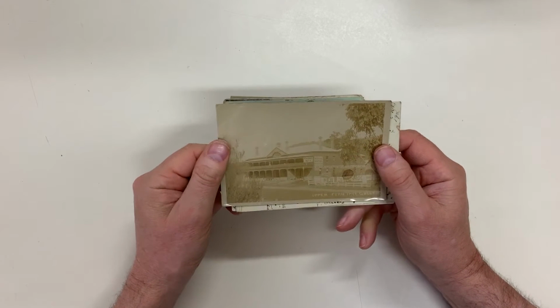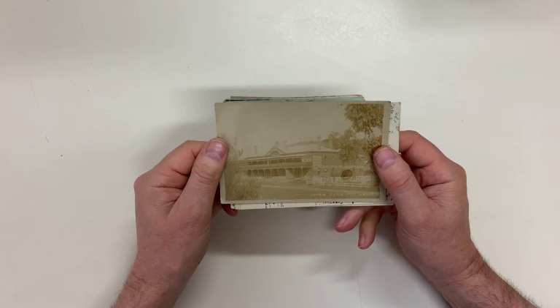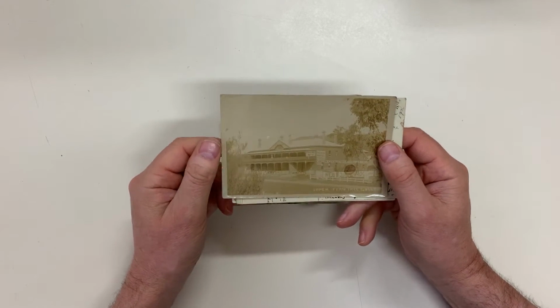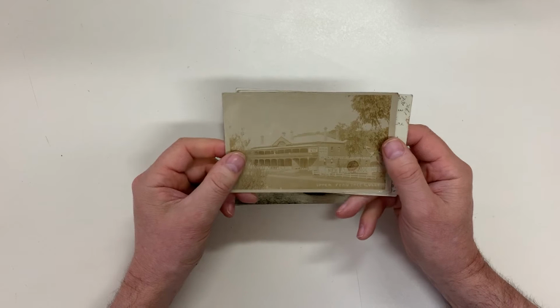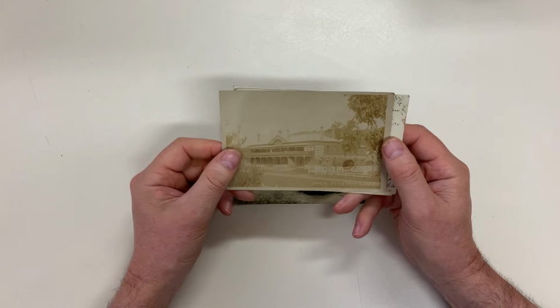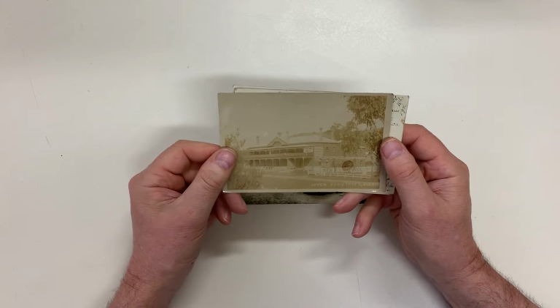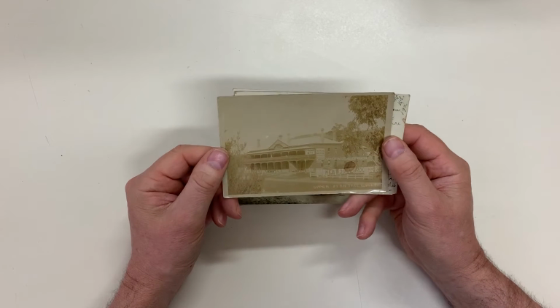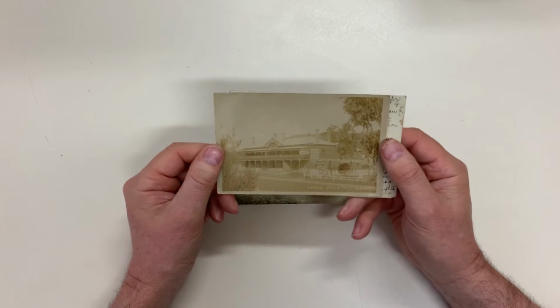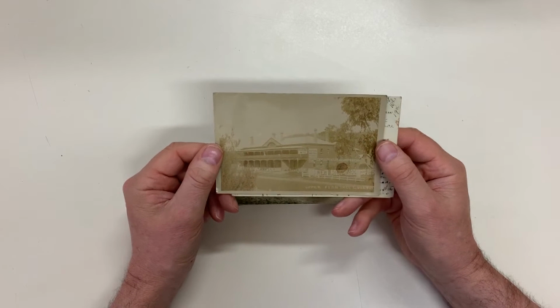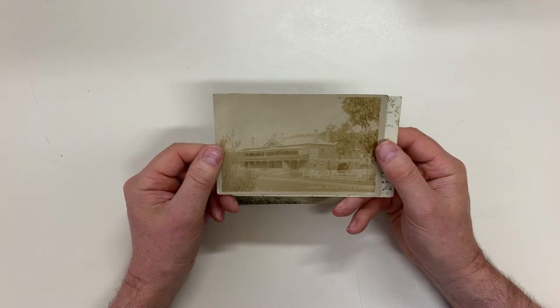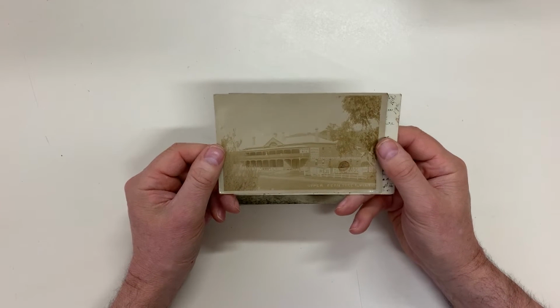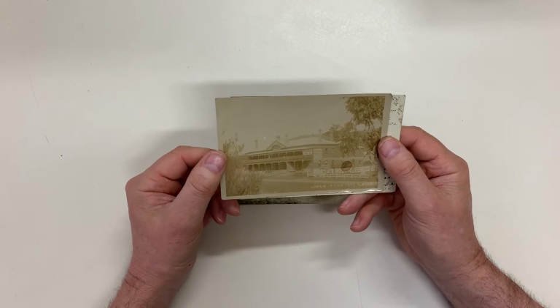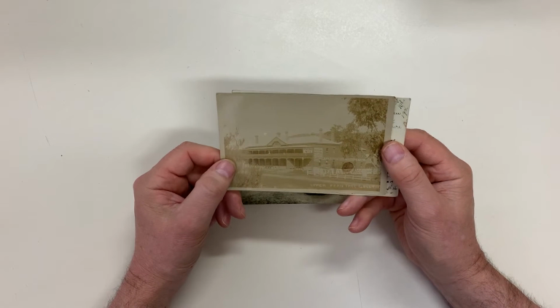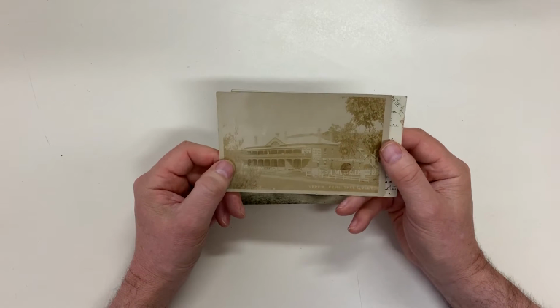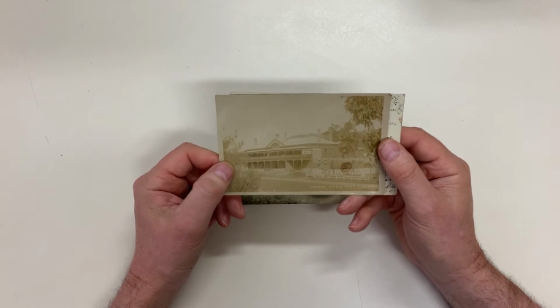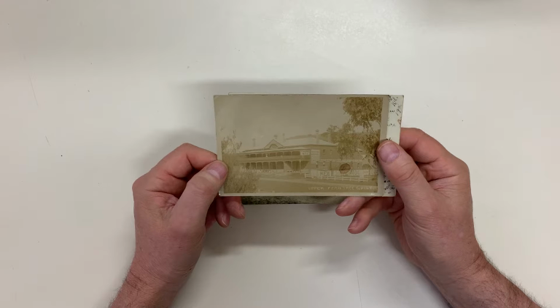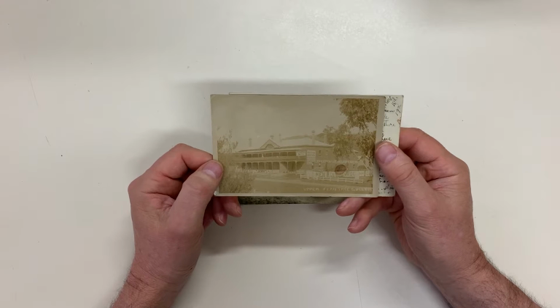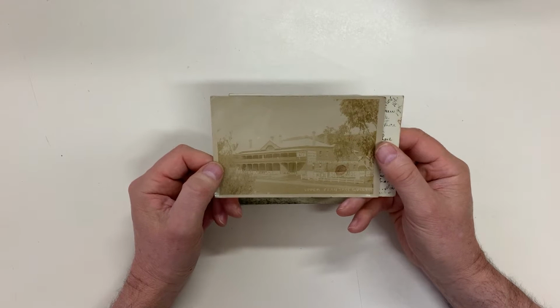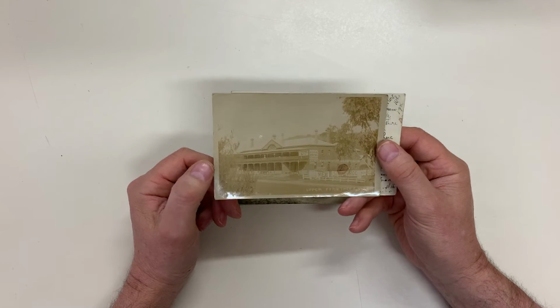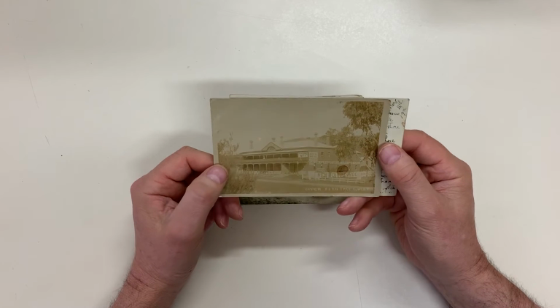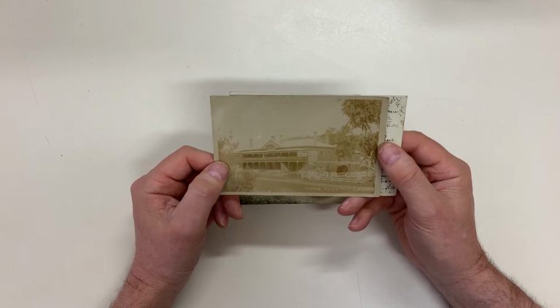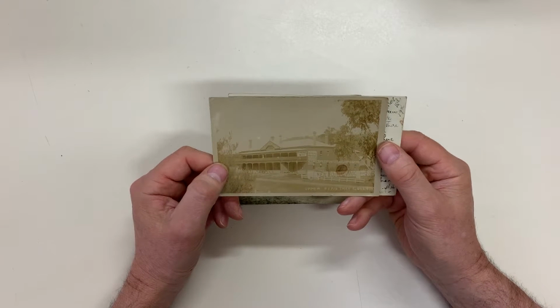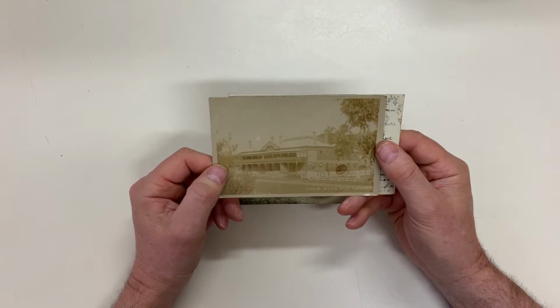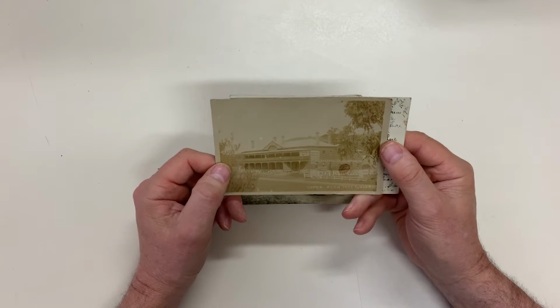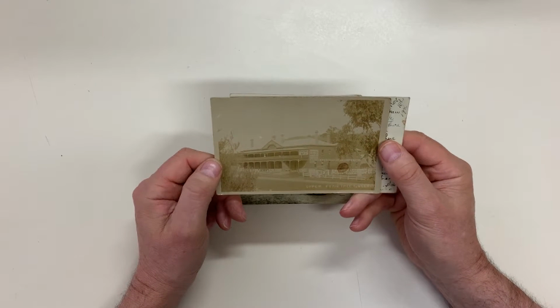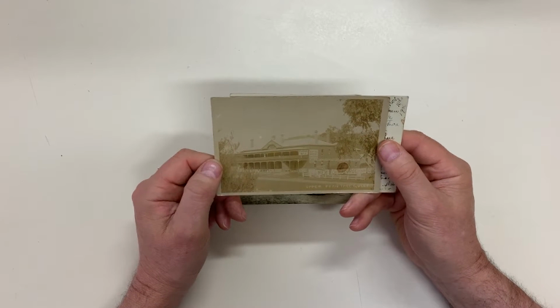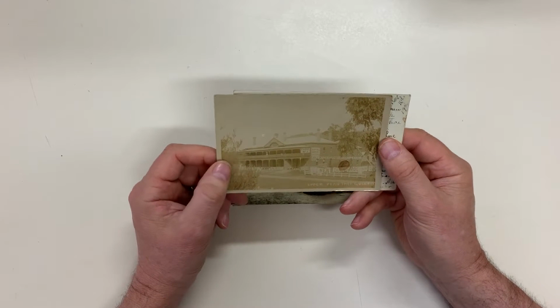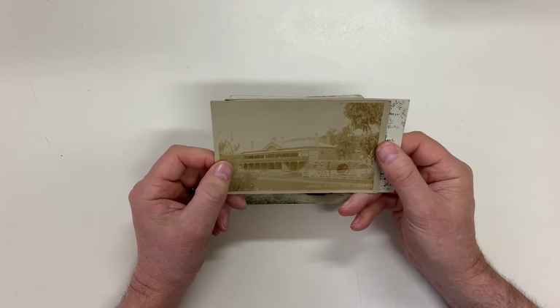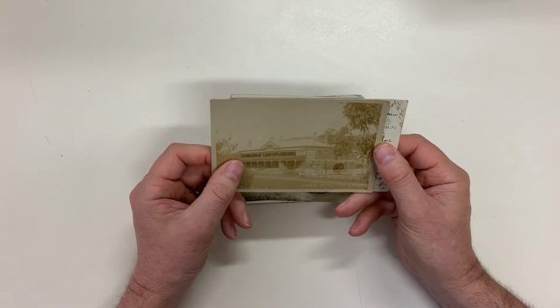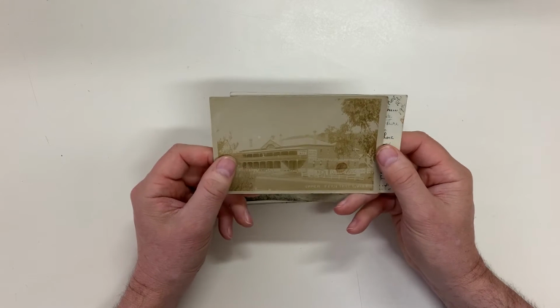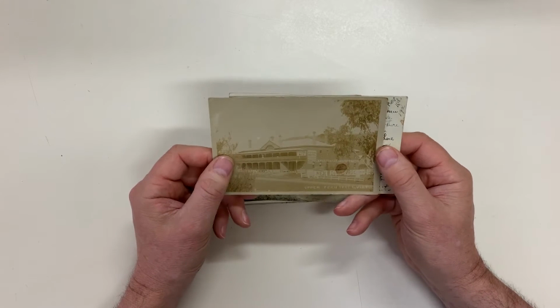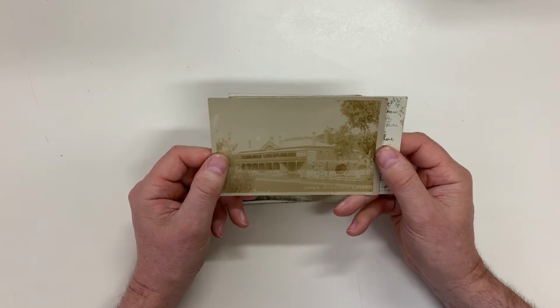That's the Royal Hotel at Upper Fern Tree Gully. It's been replaced — we still have a Royal Hotel, but it's been completely rebuilt back in the 1930s.